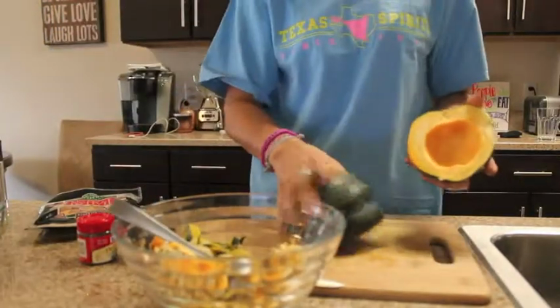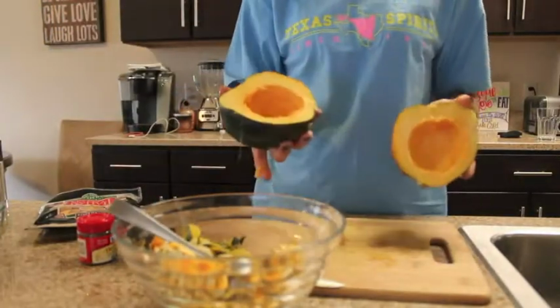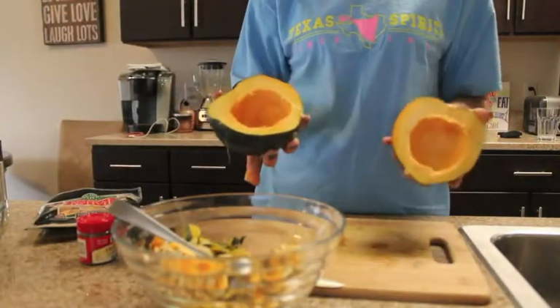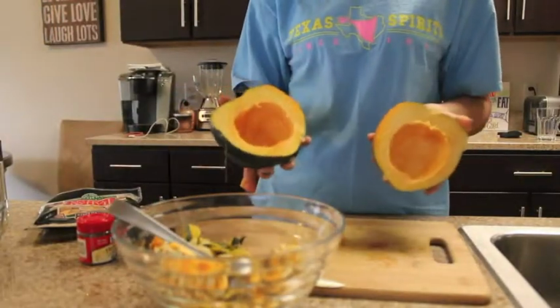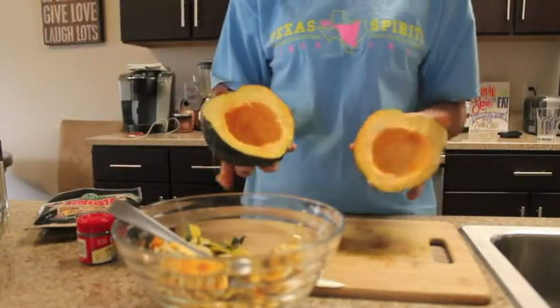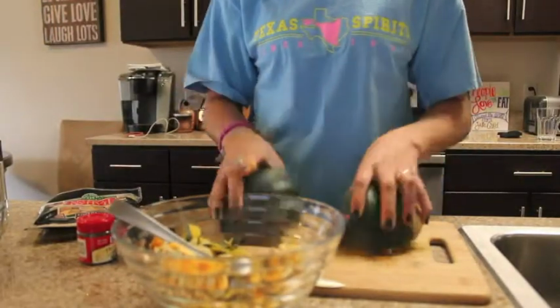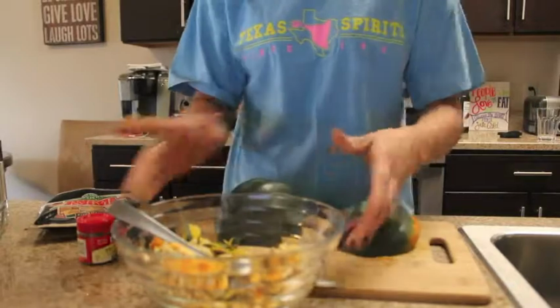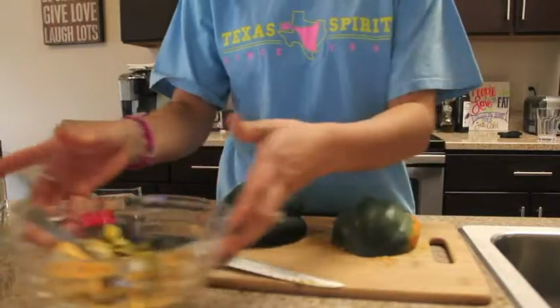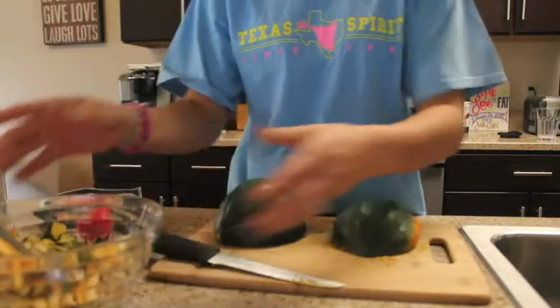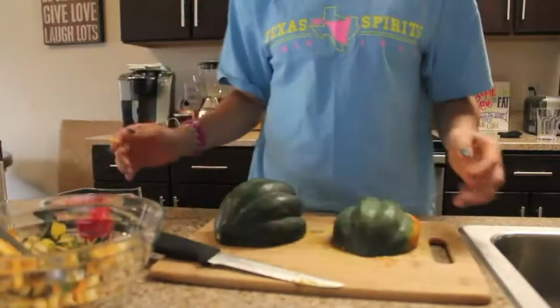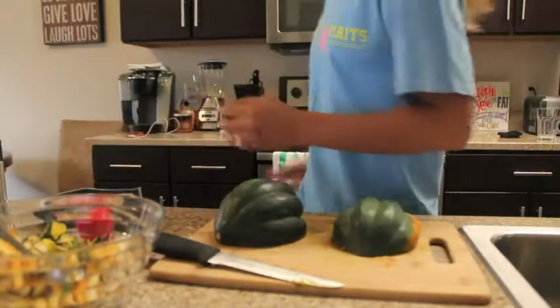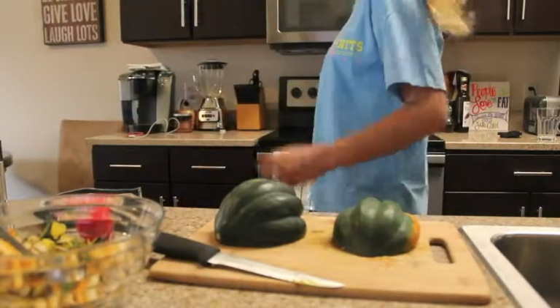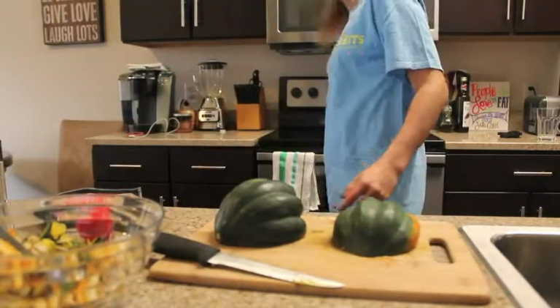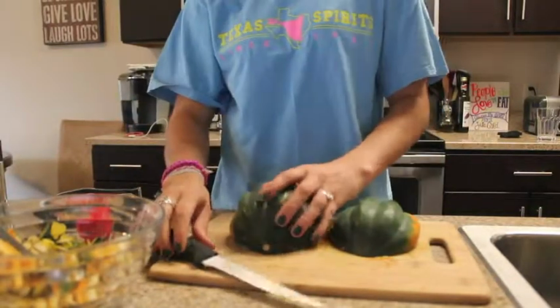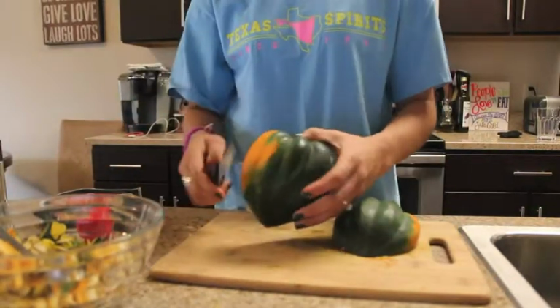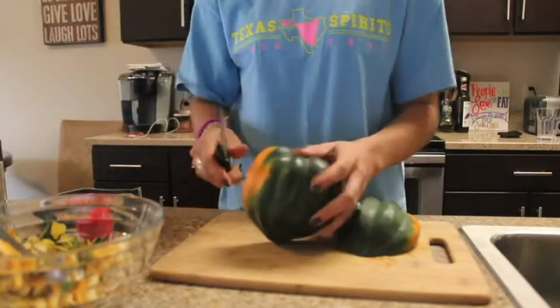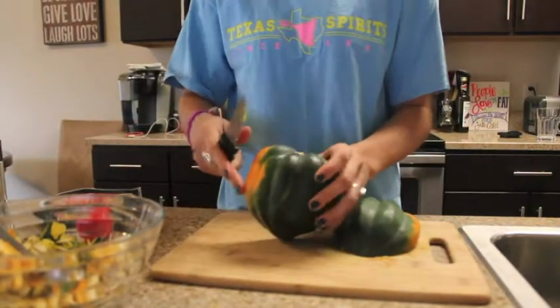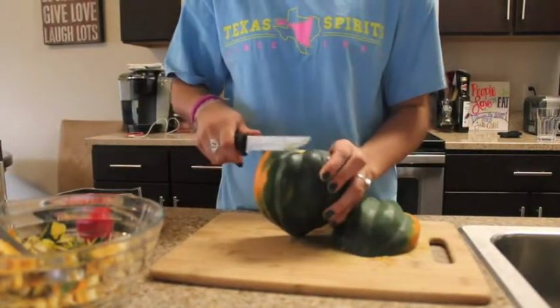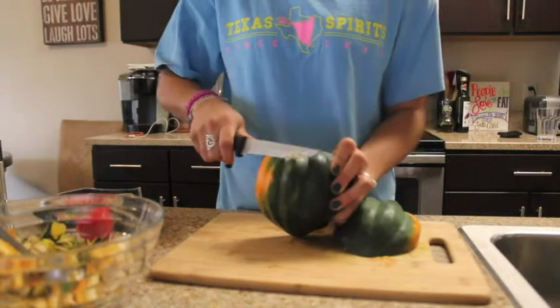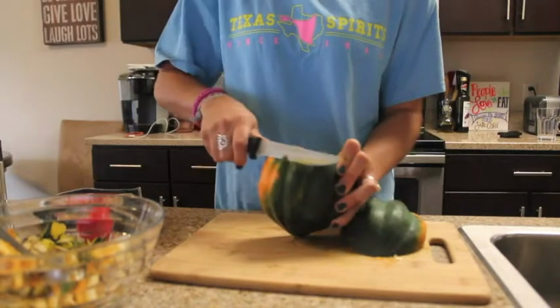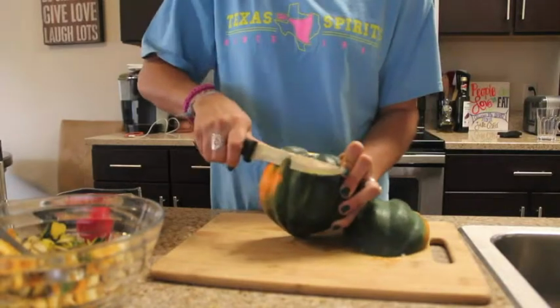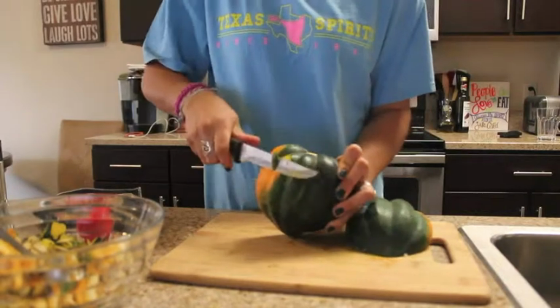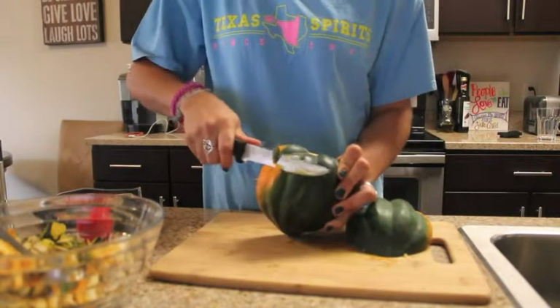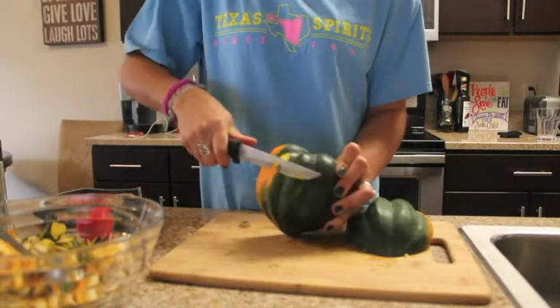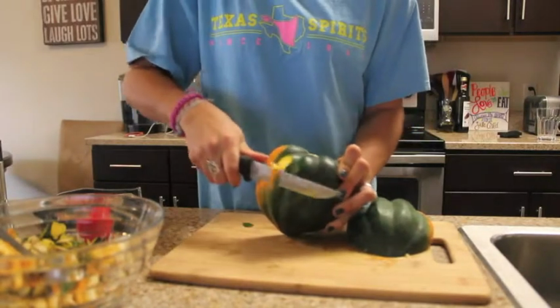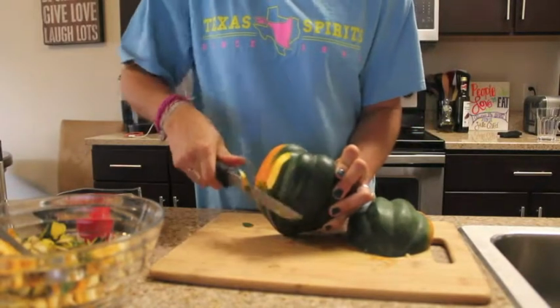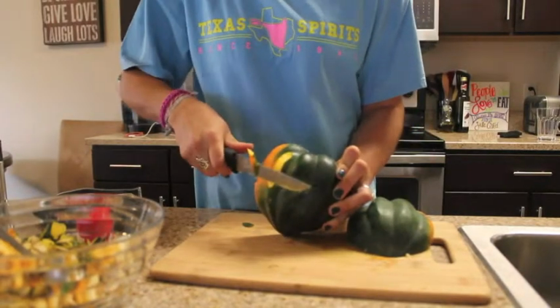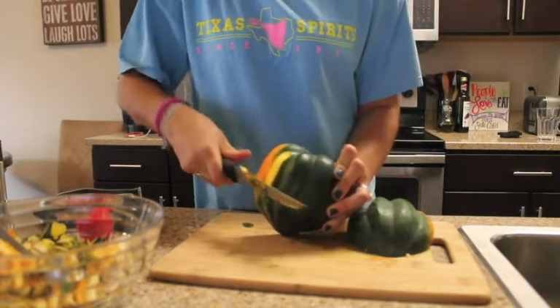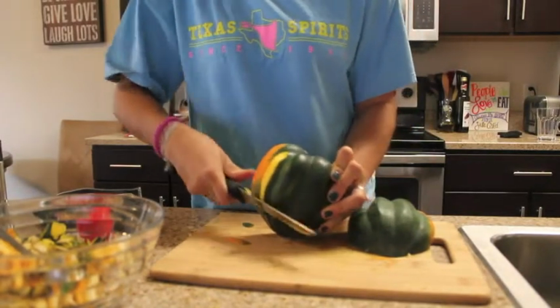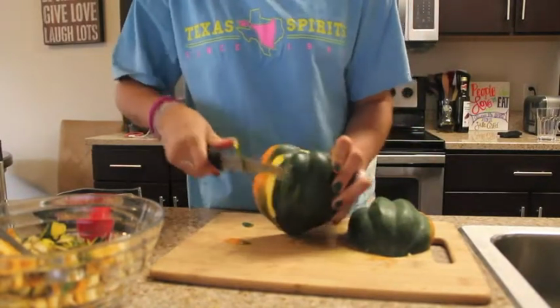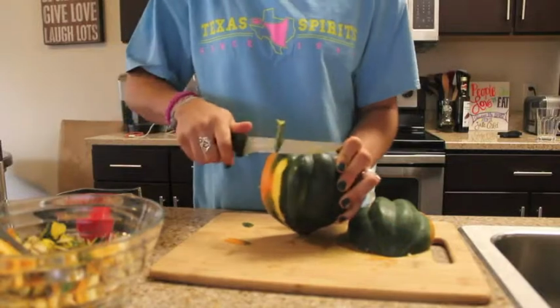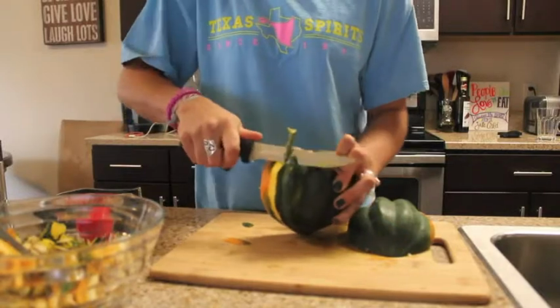After it looks pretty clean on the inside, we're going to start by peeling it and get all of the skin off. This might take a while, but just be patient with it and eventually you'll get the hang of it.